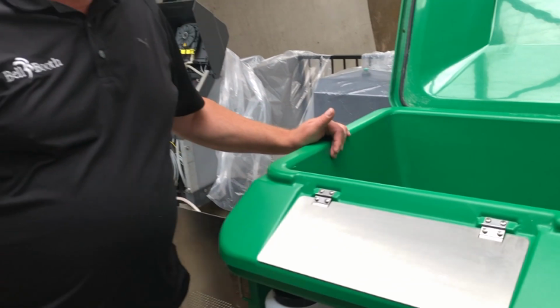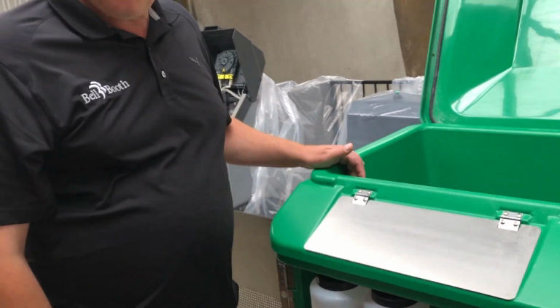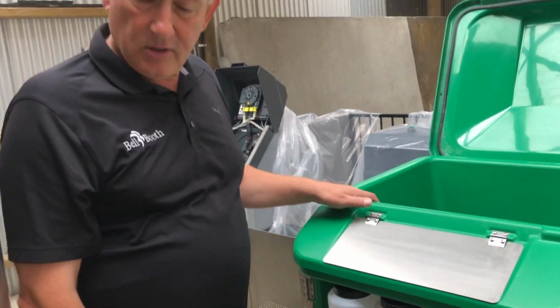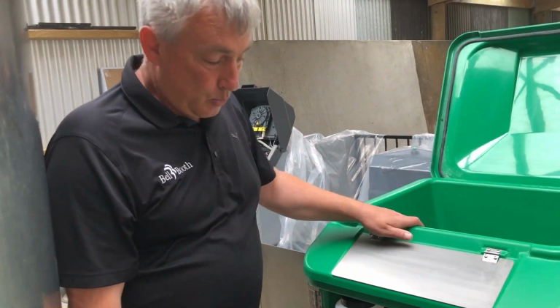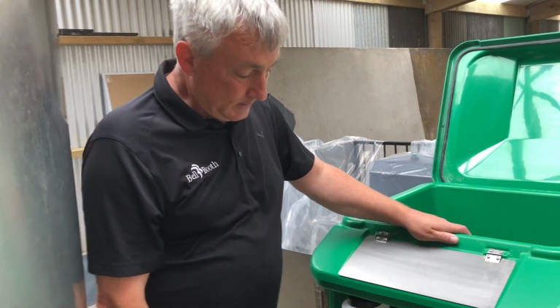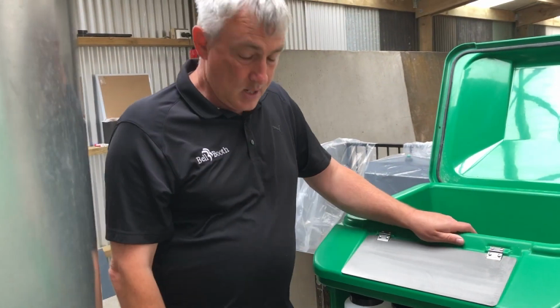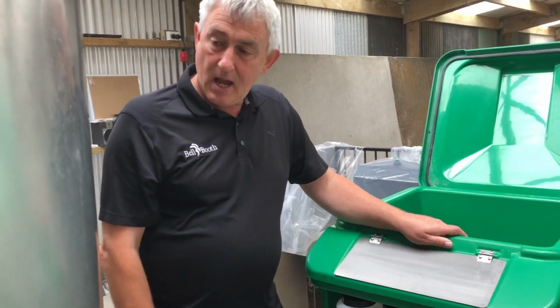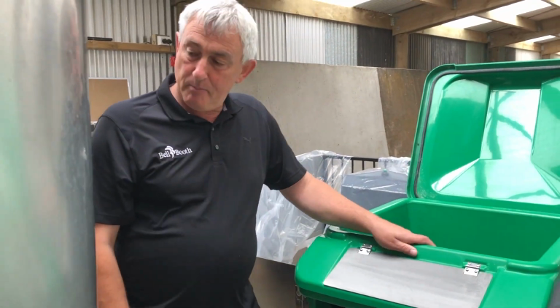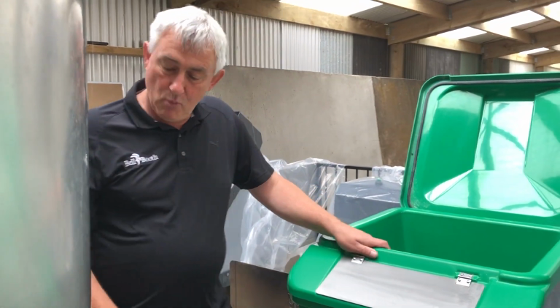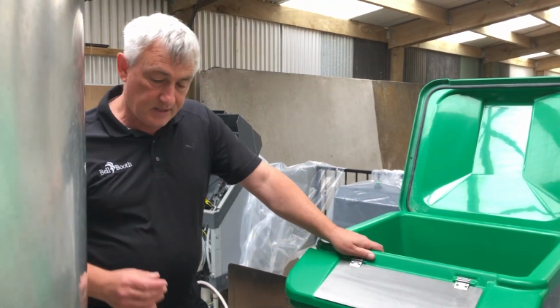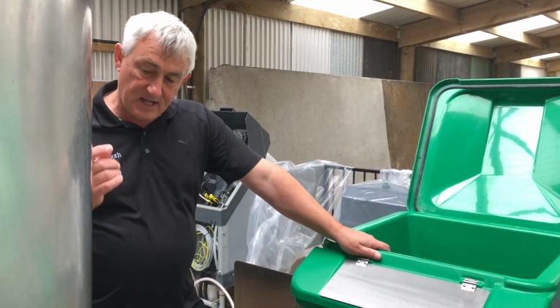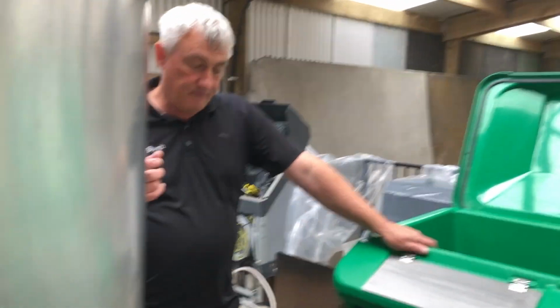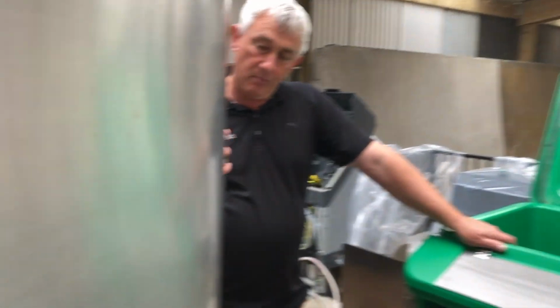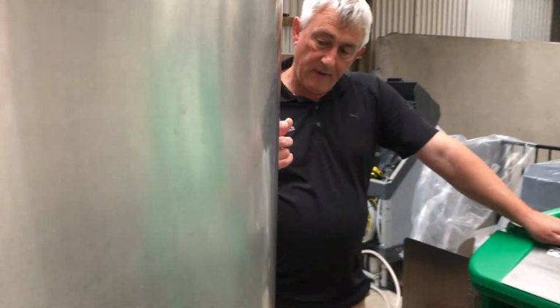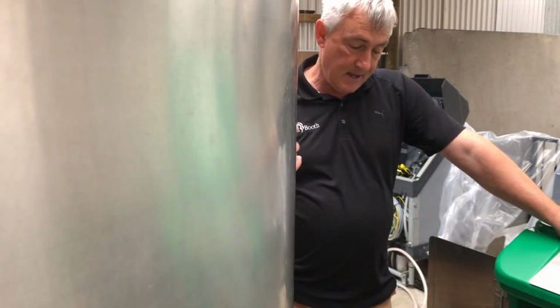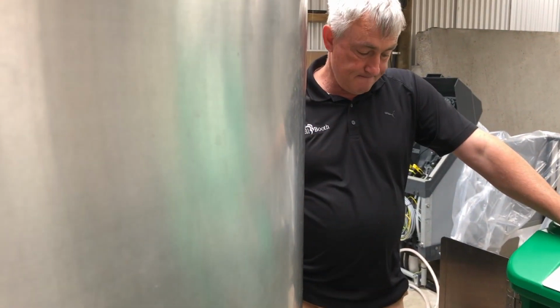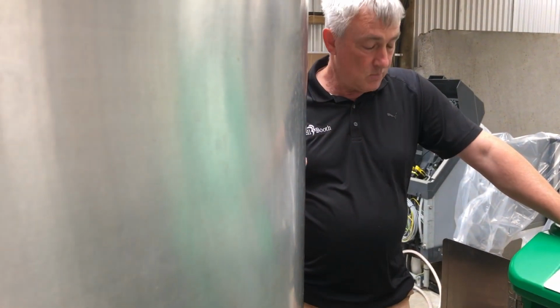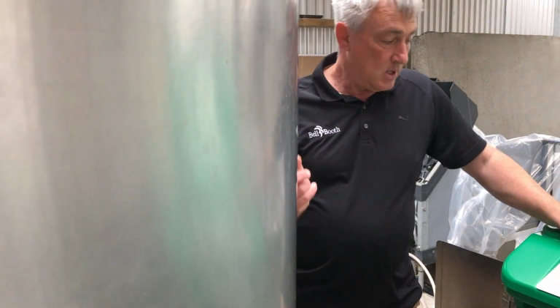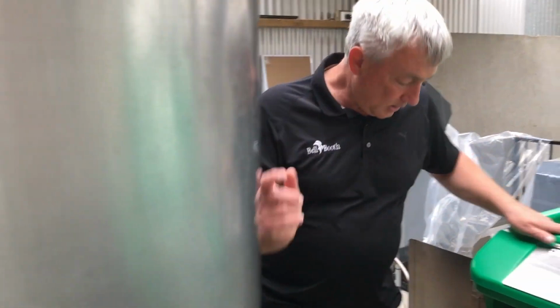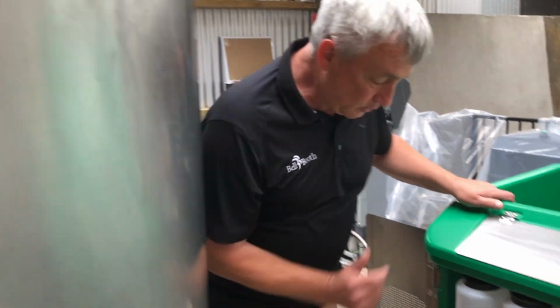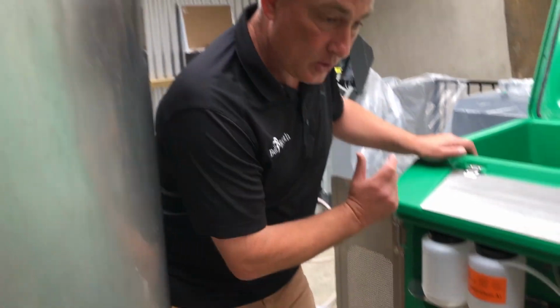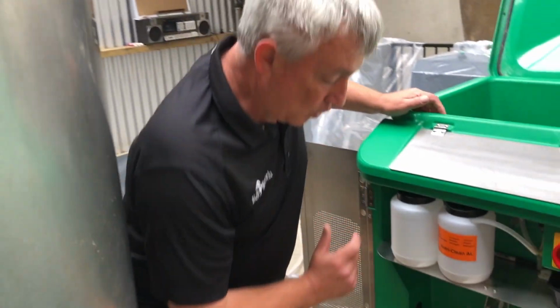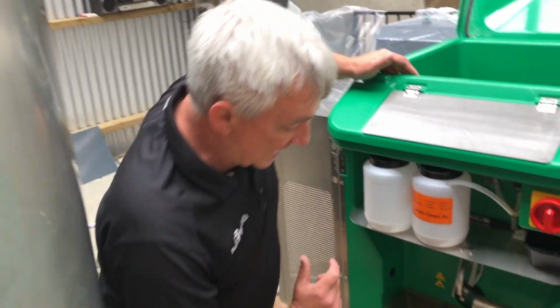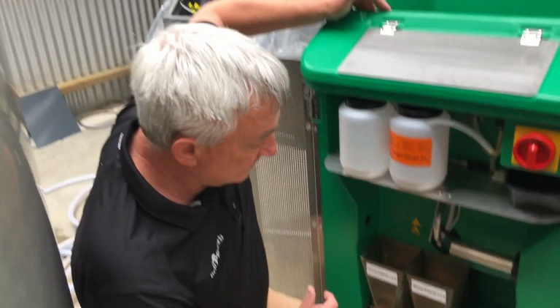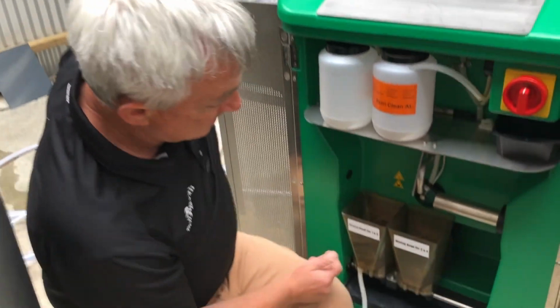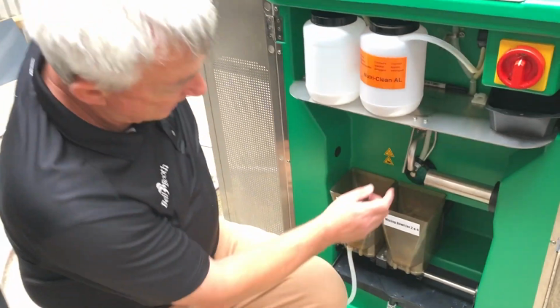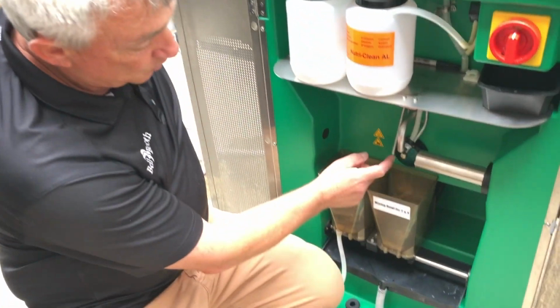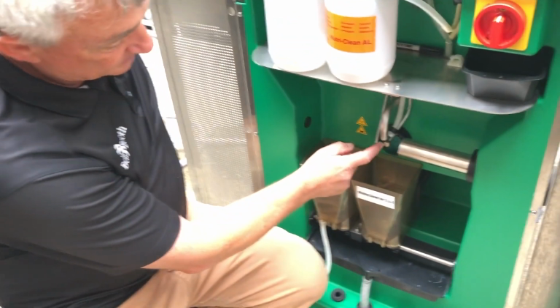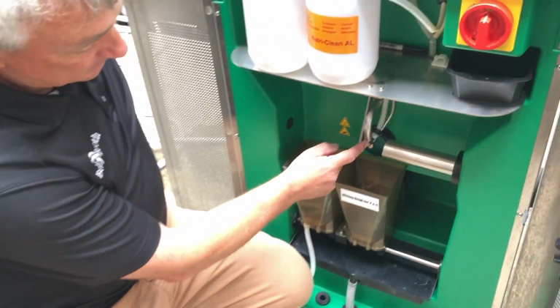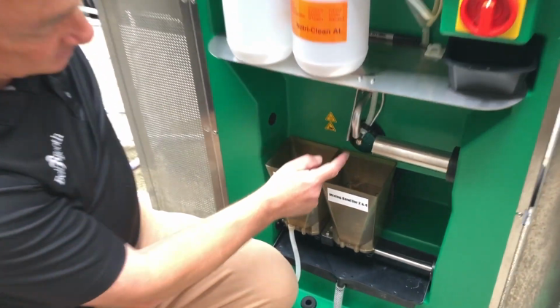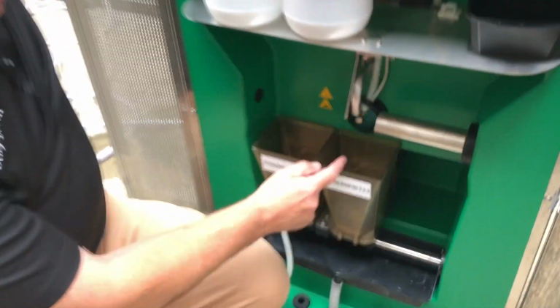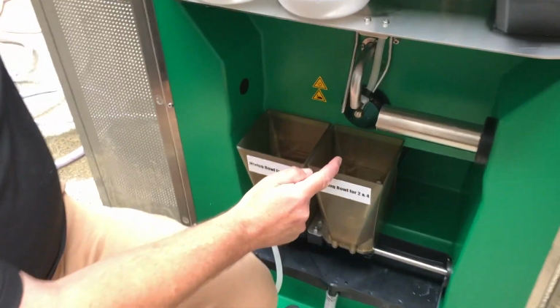When the unit's operating, milk is taken from the milk vat here, goes through the unit where it's heated, and milk comes out of the spout here.